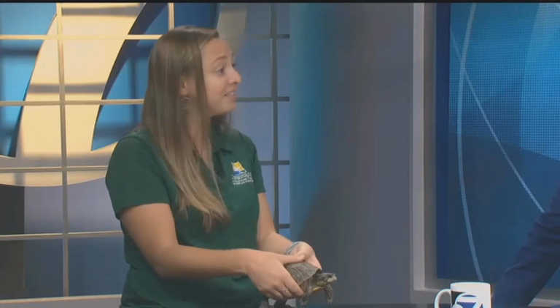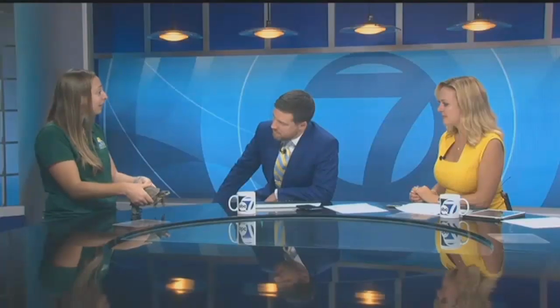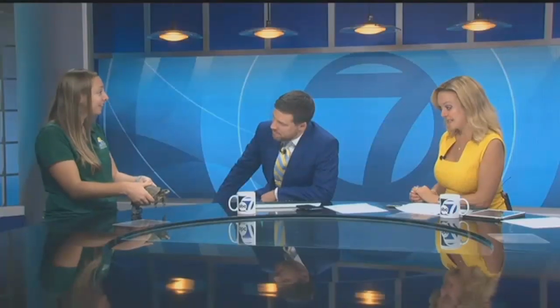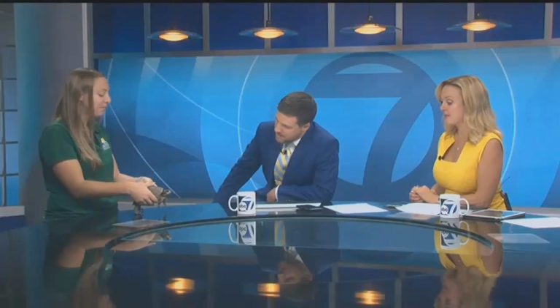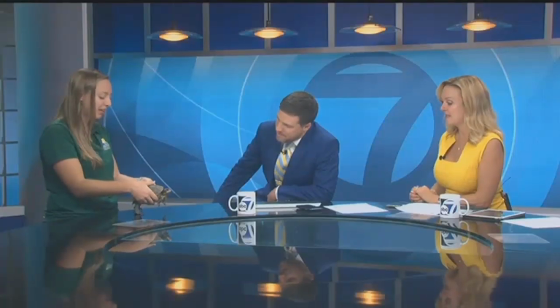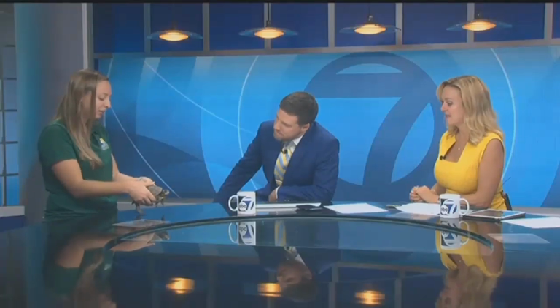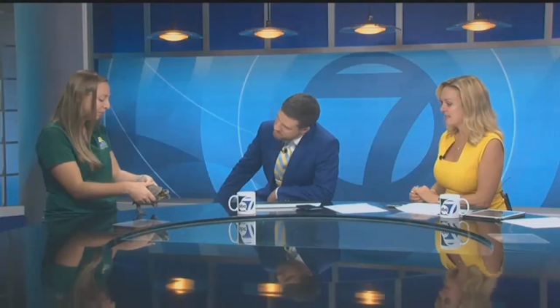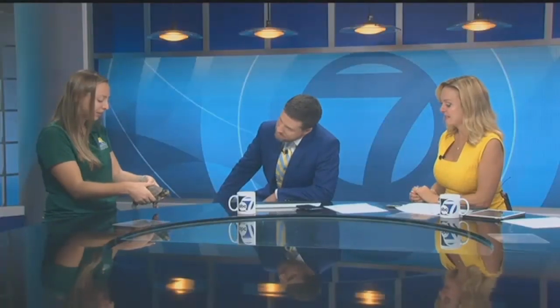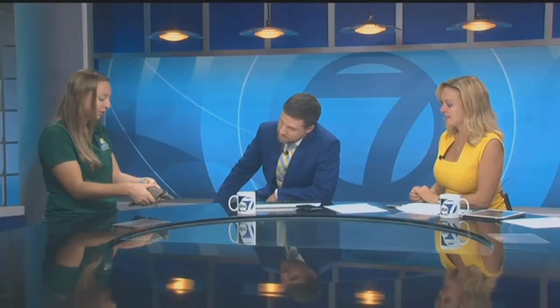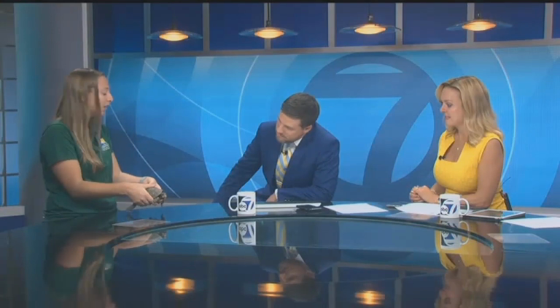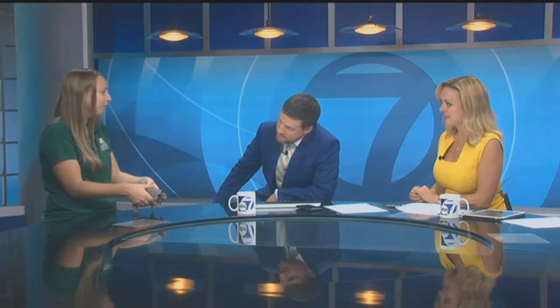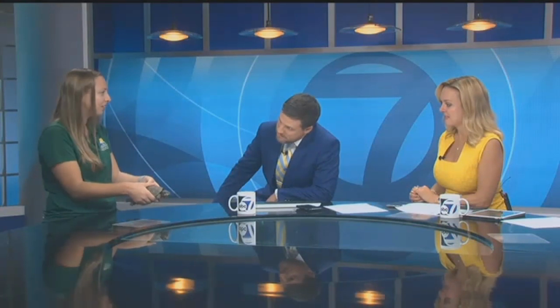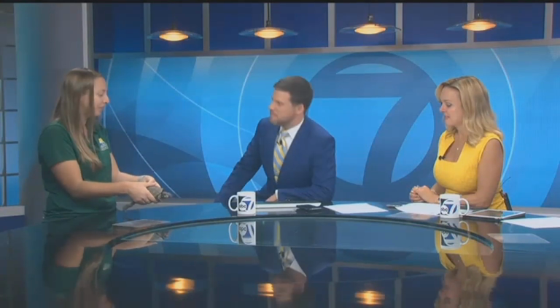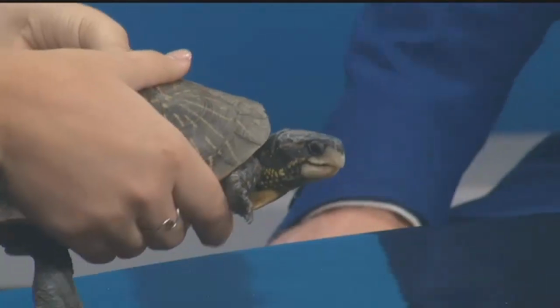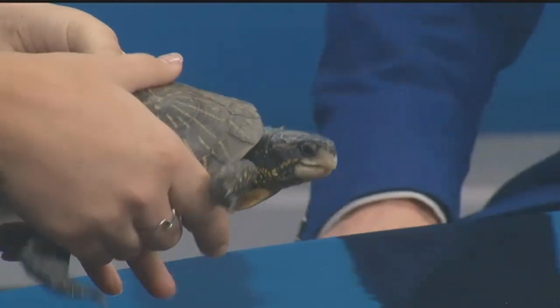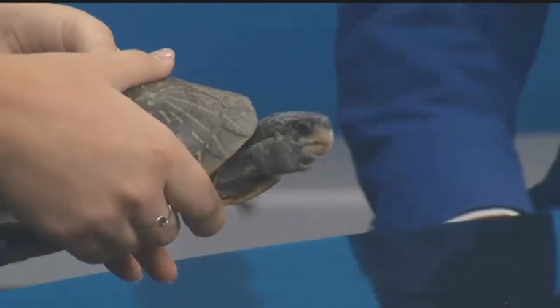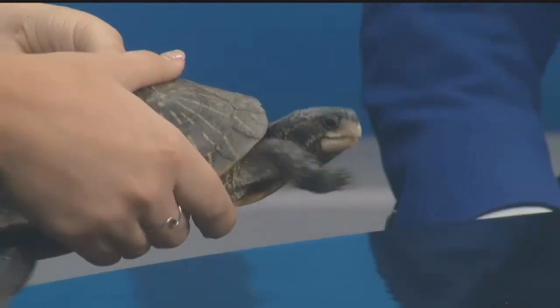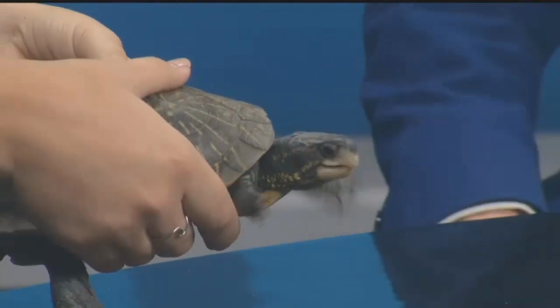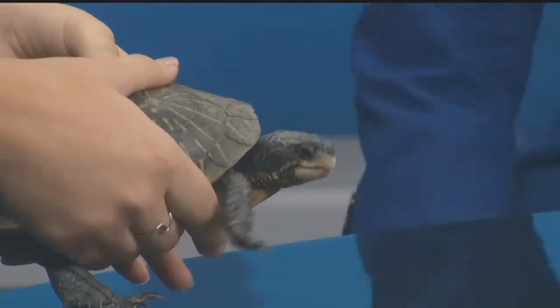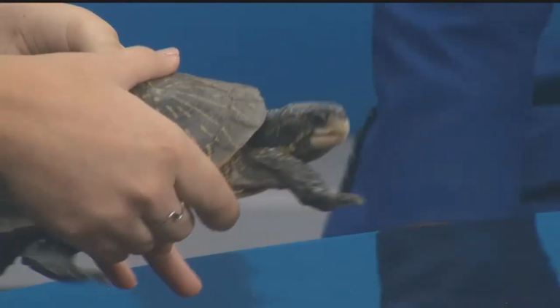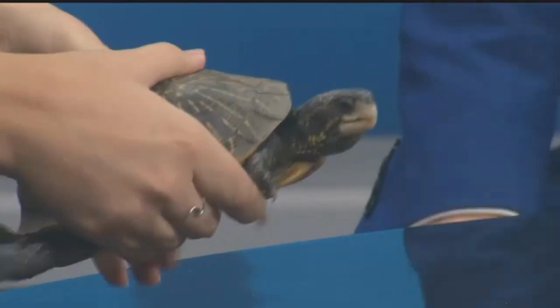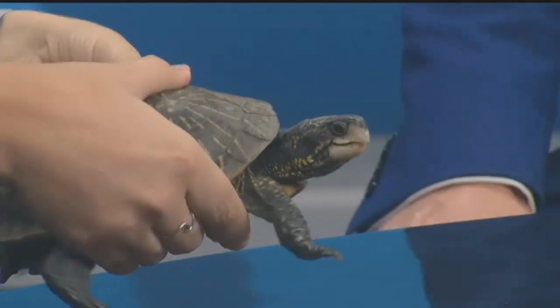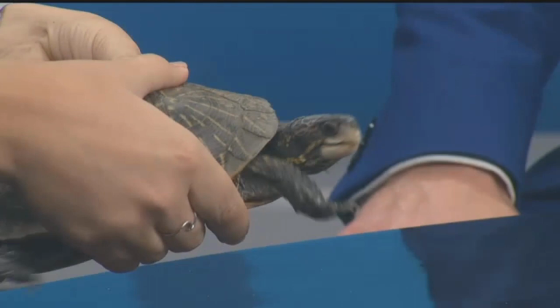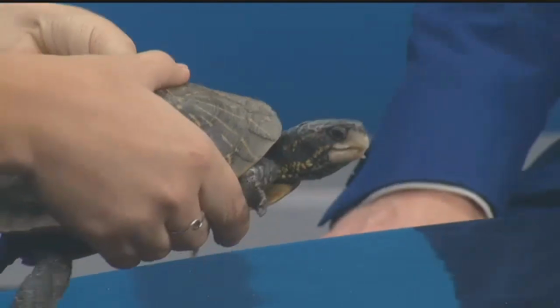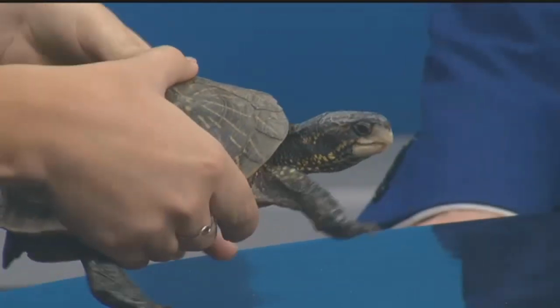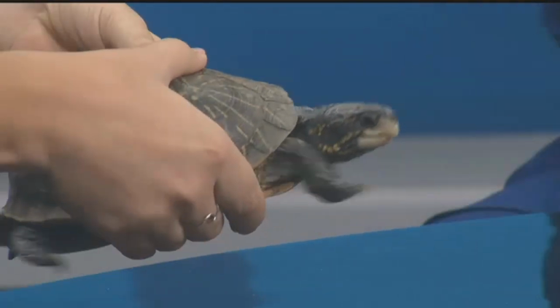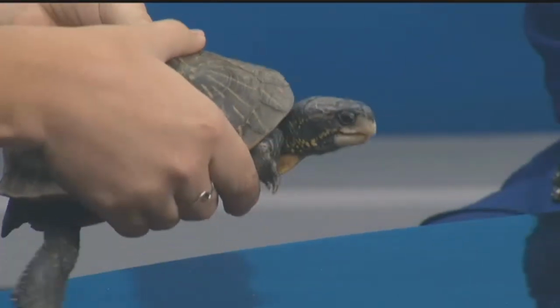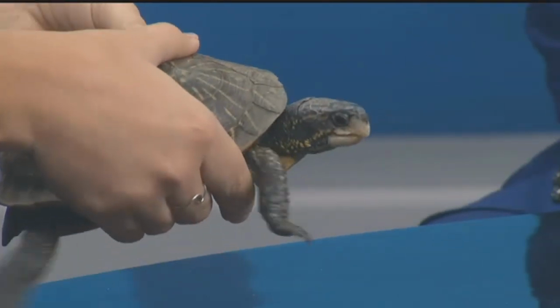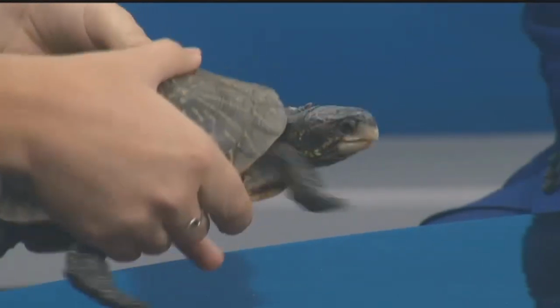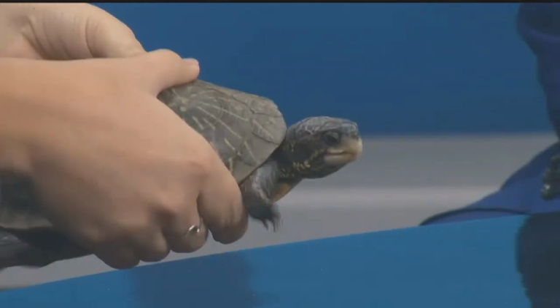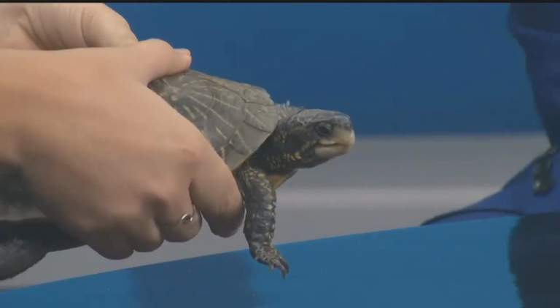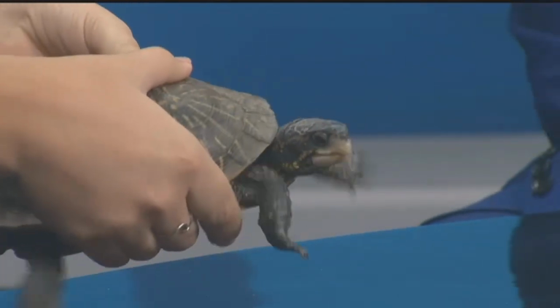How big is he going to get? This is about as big as he'll get — they can get a little bit bigger but overall this is about their average size. How old is he? We don't know unfortunately. He was actually surrendered as a previous pet, so we got him when he was already a full adult.